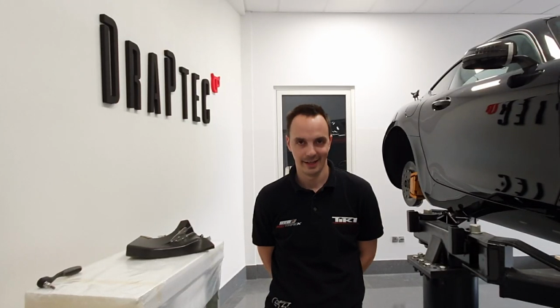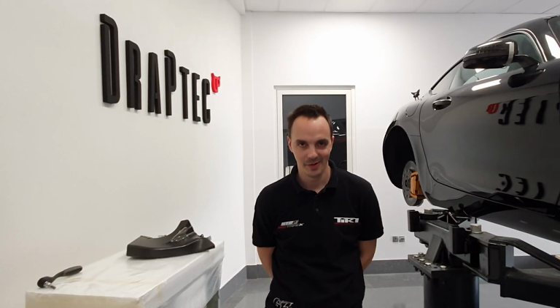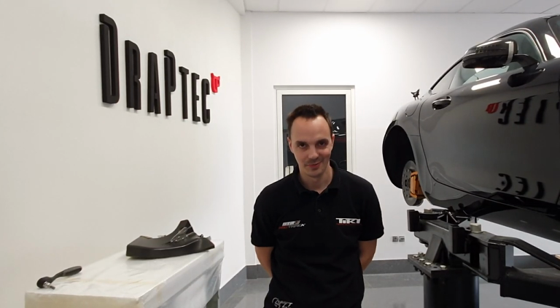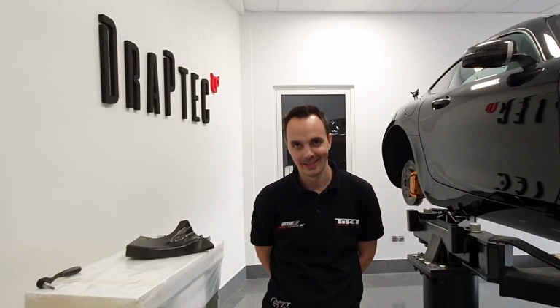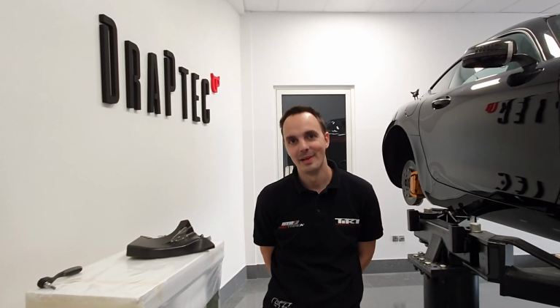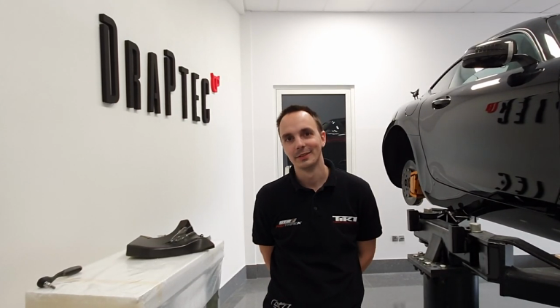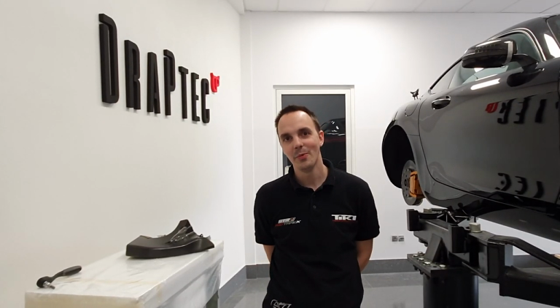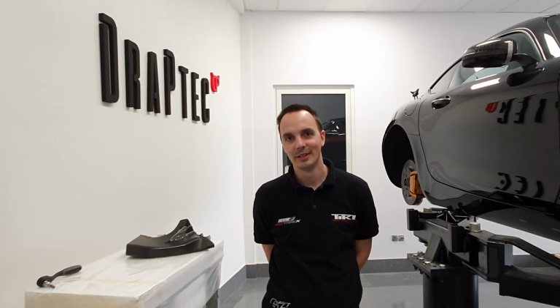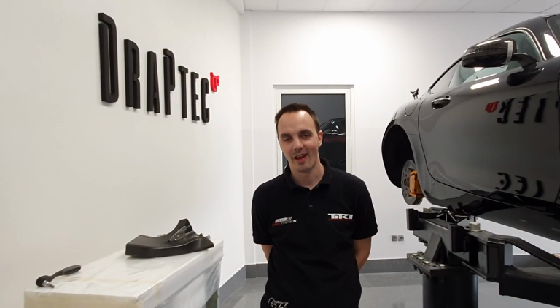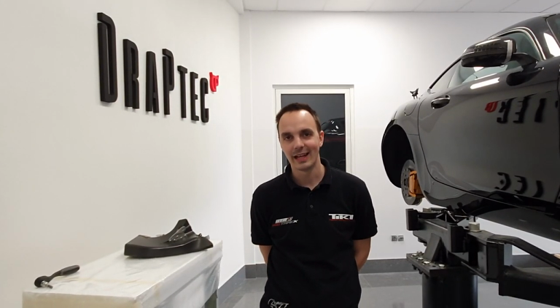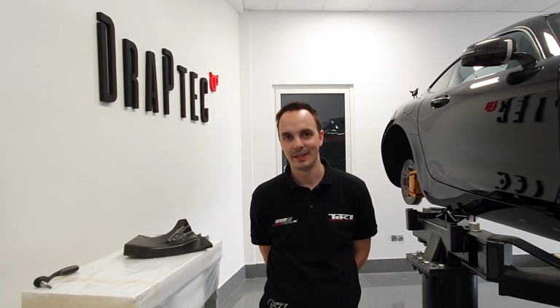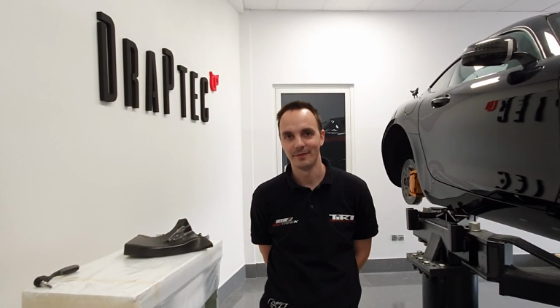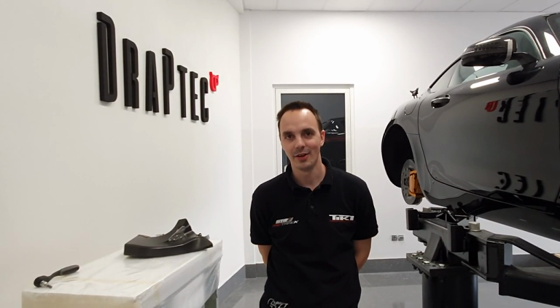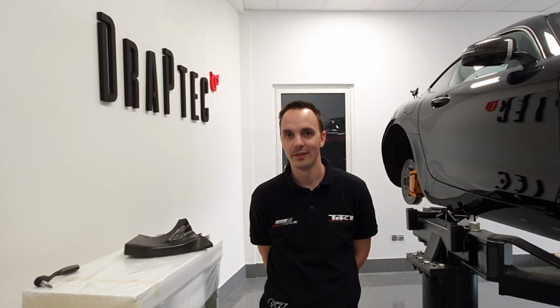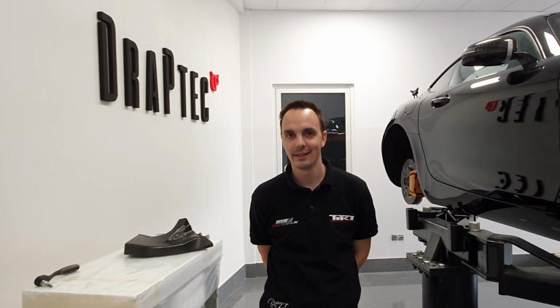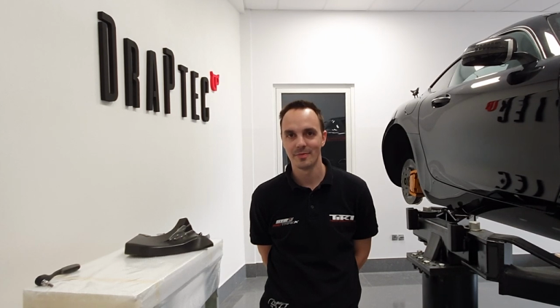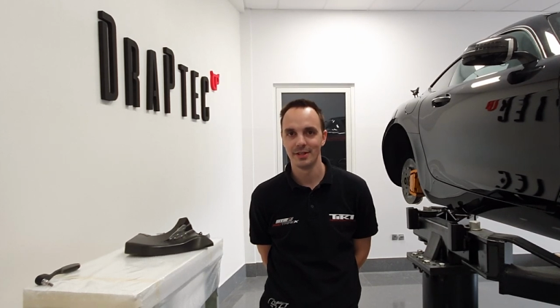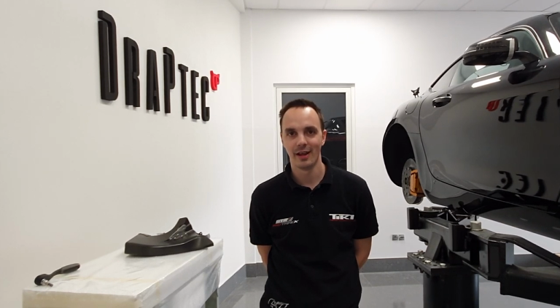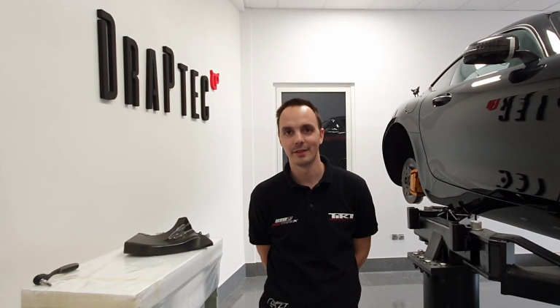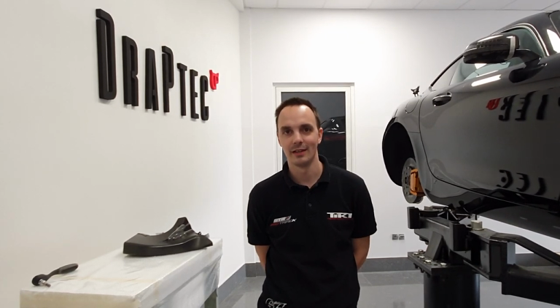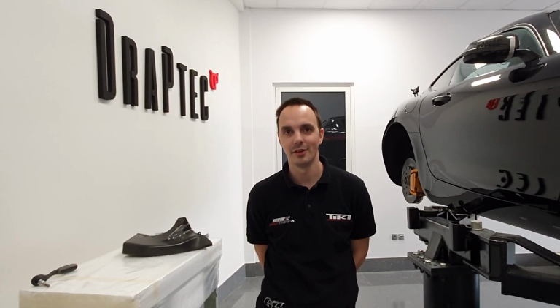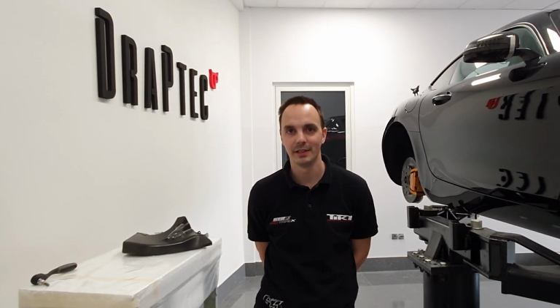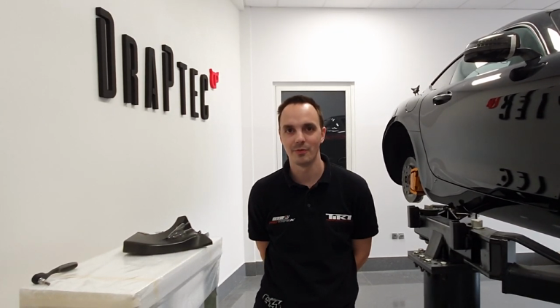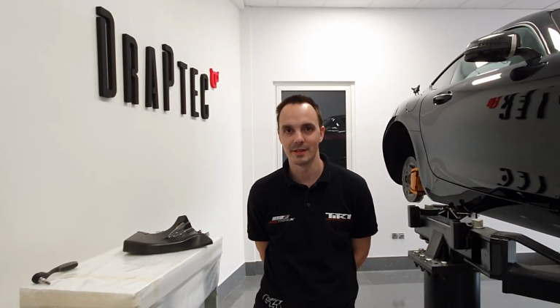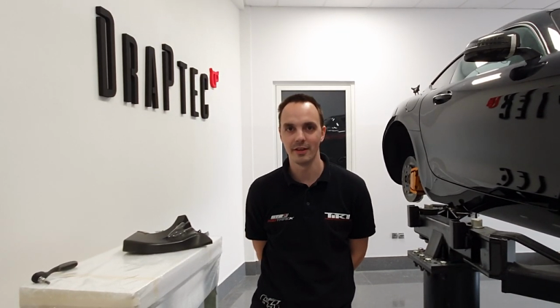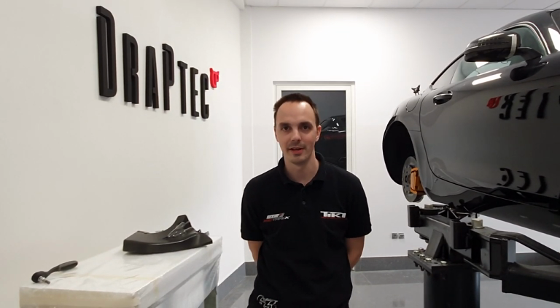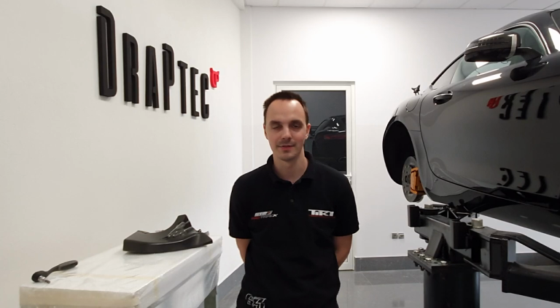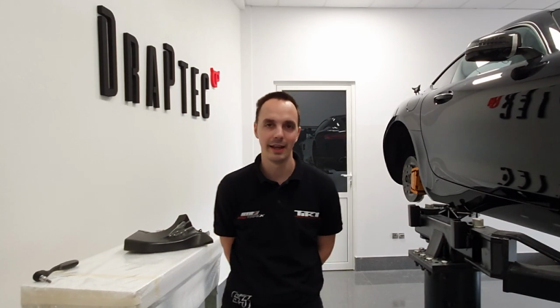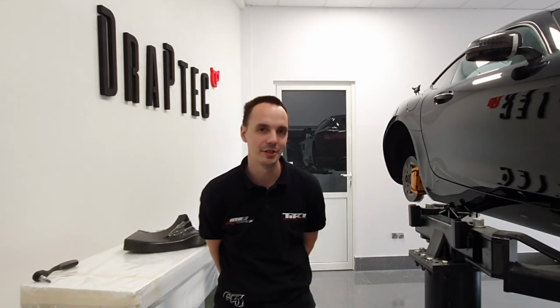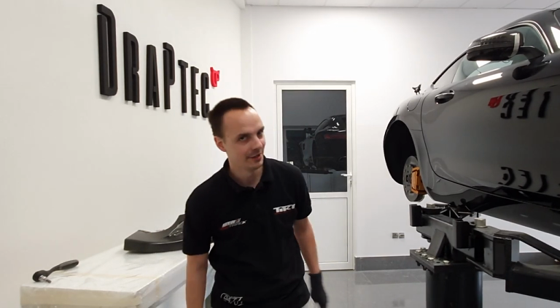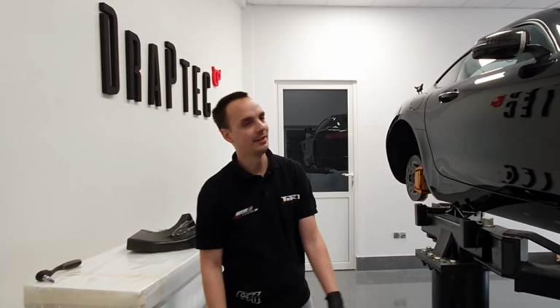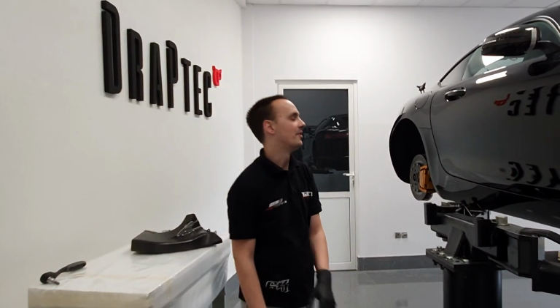Hello and welcome back. Today we're going to do an explanation video on installation procedure and functionality of TIC Performance rear brake ducts for the AMG GT series.